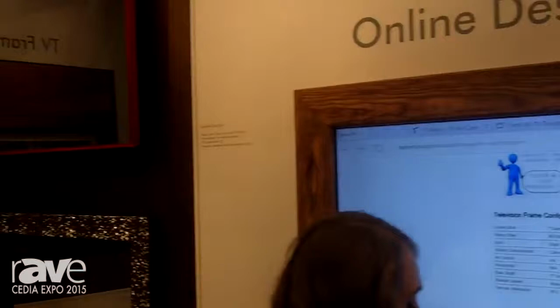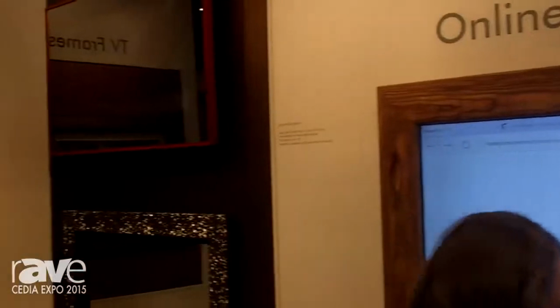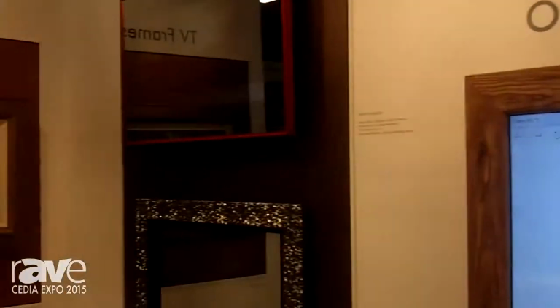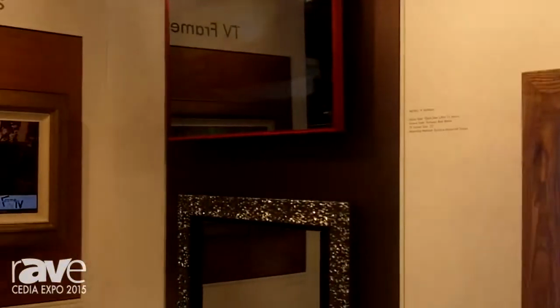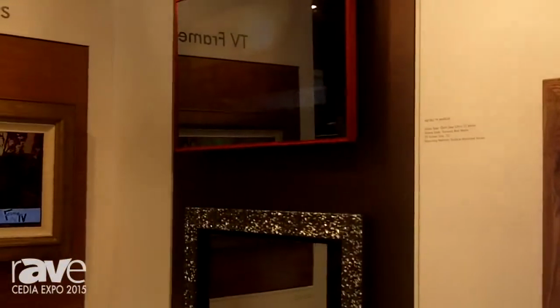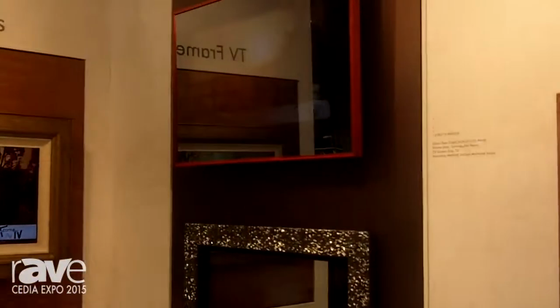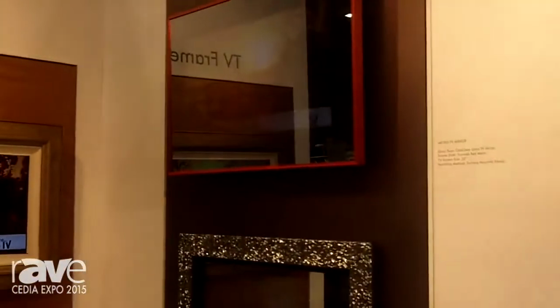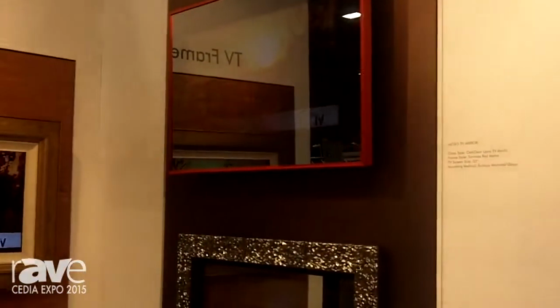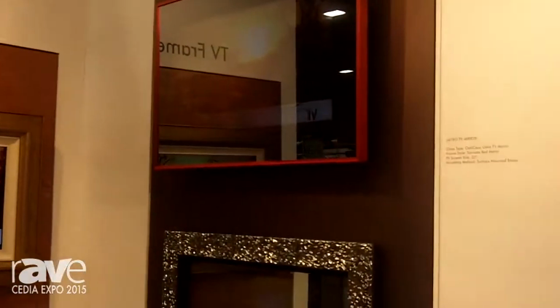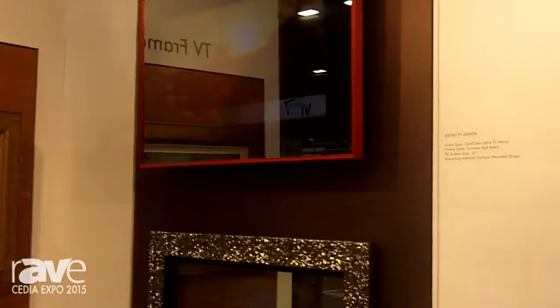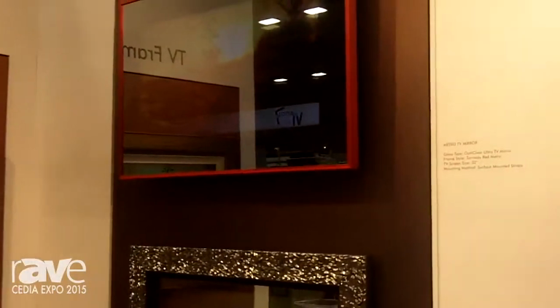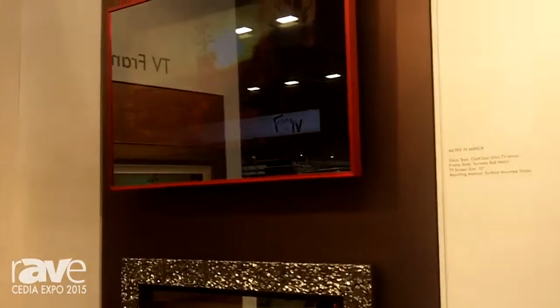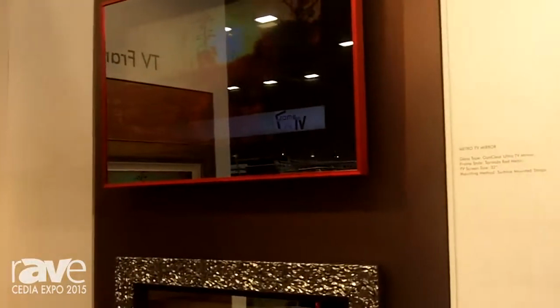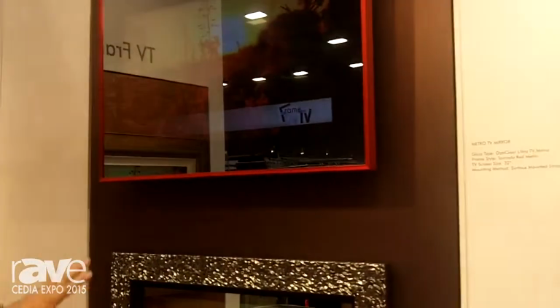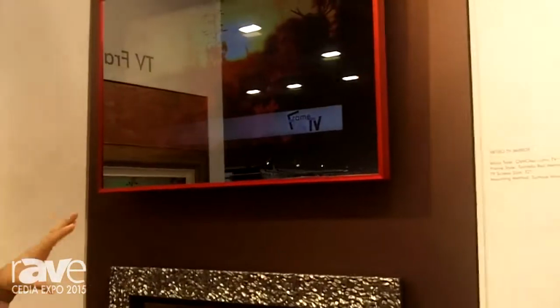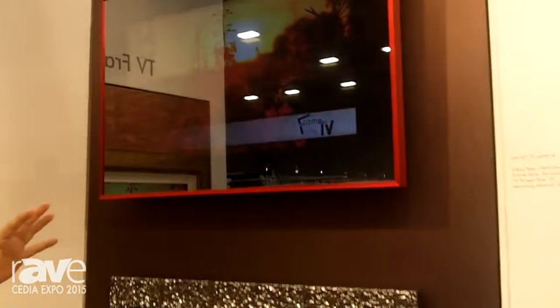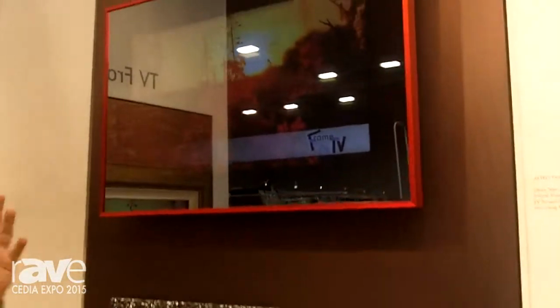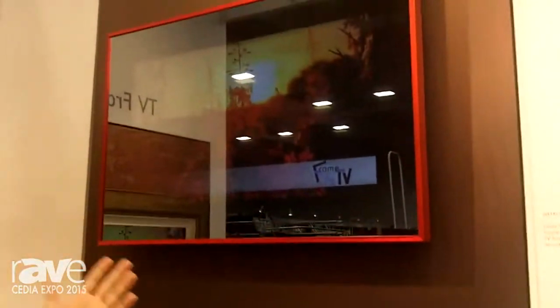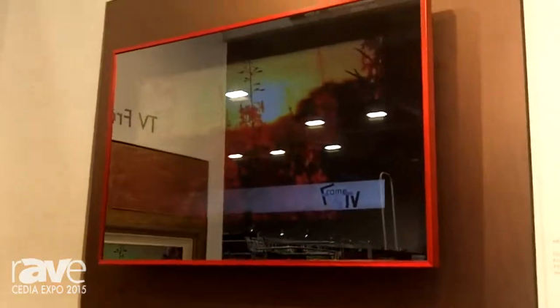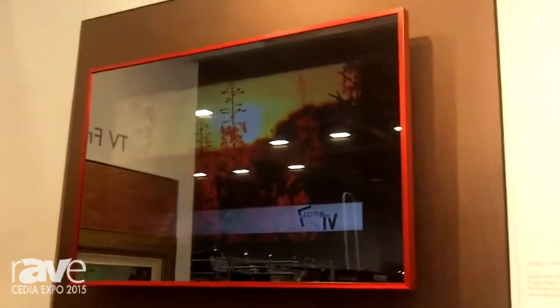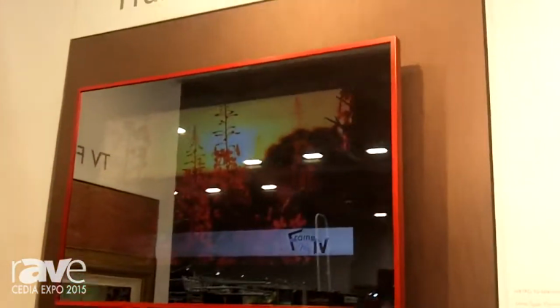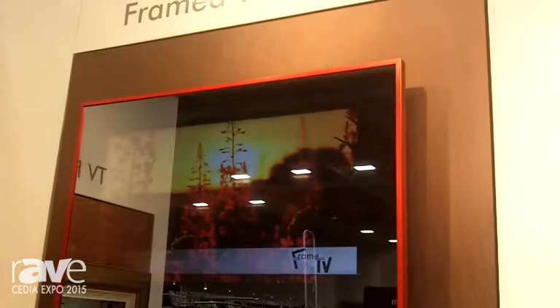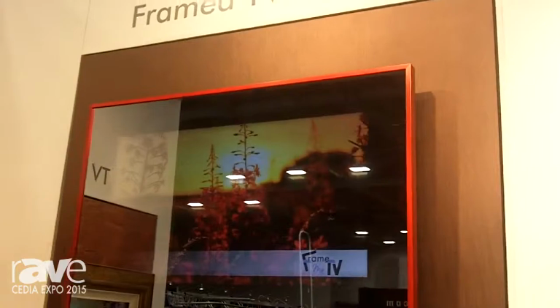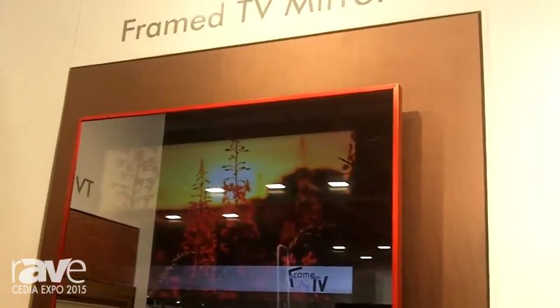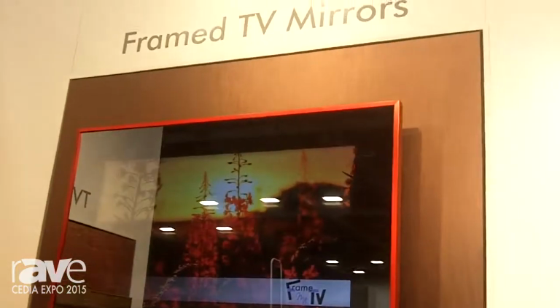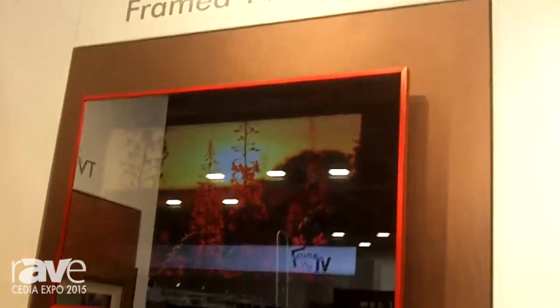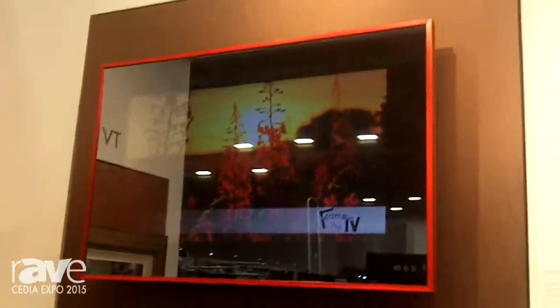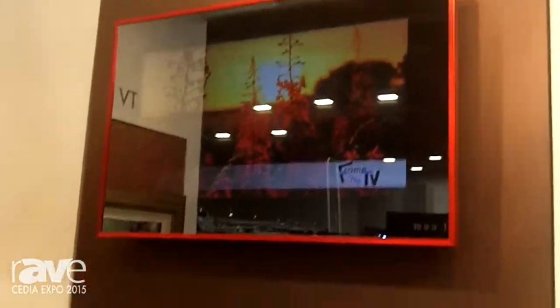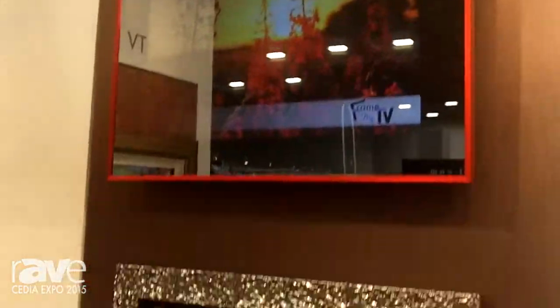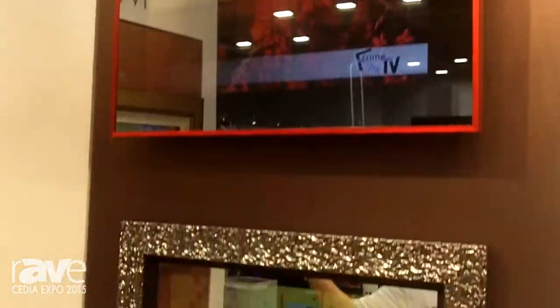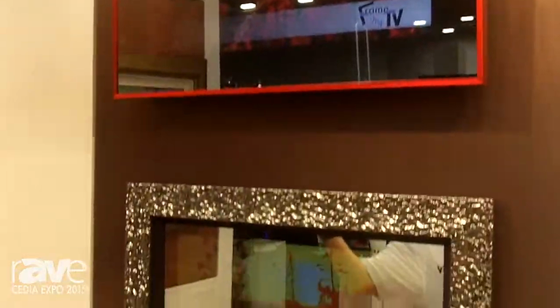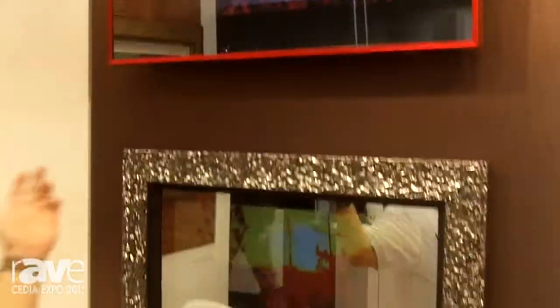We also have our TV mirrors. The TV mirrors can be our metro mirrors, bathroom mirrors, and frame-onlys as well.